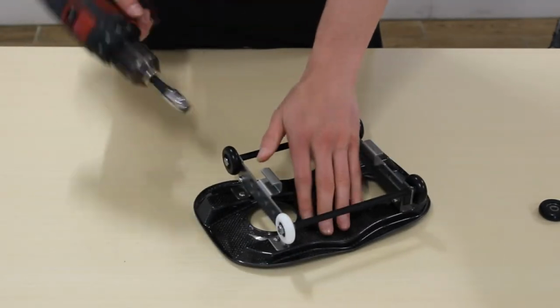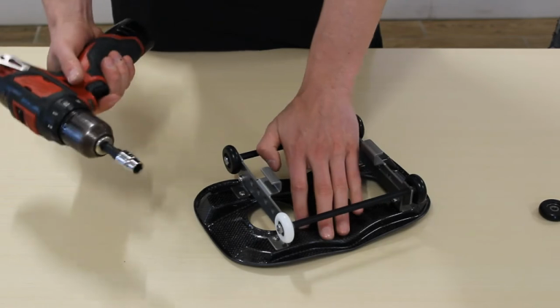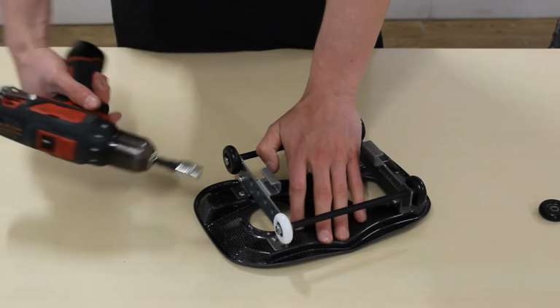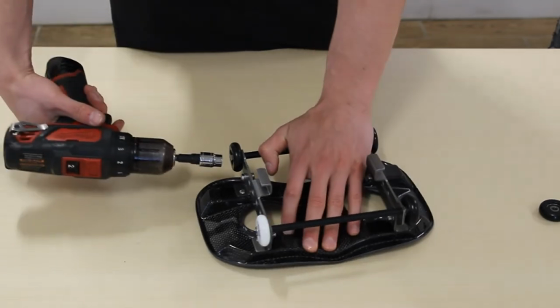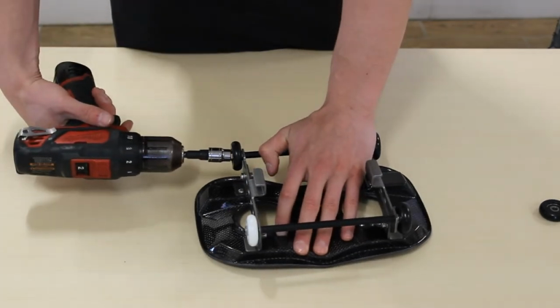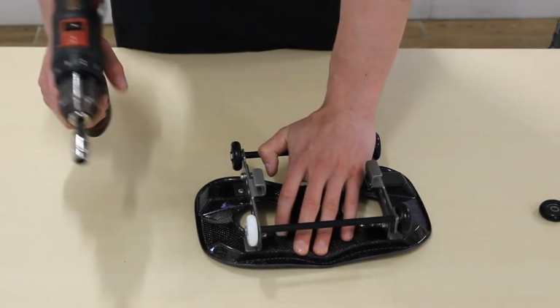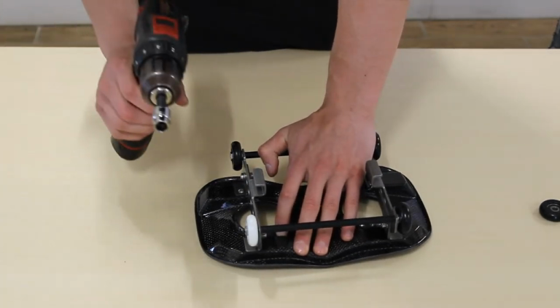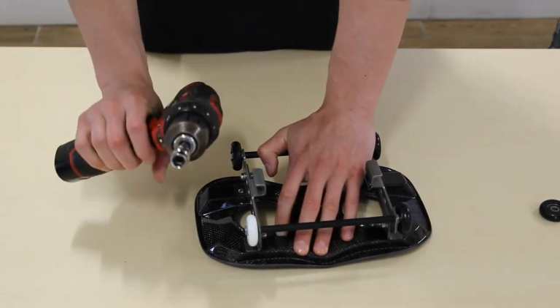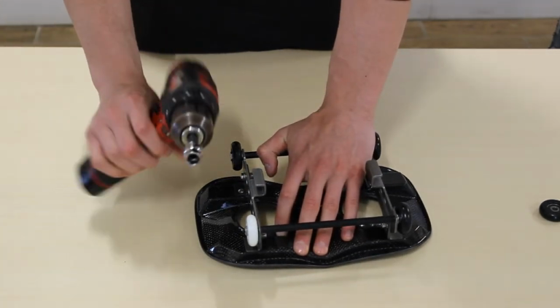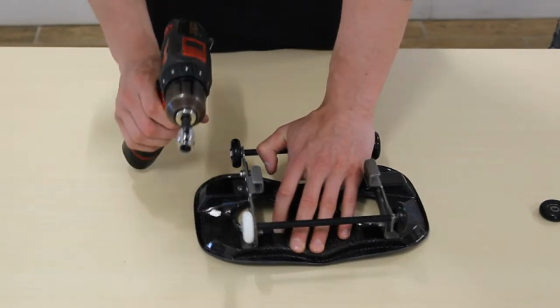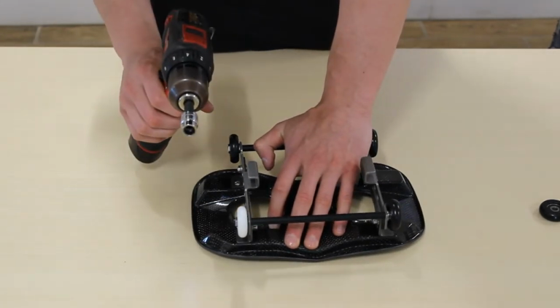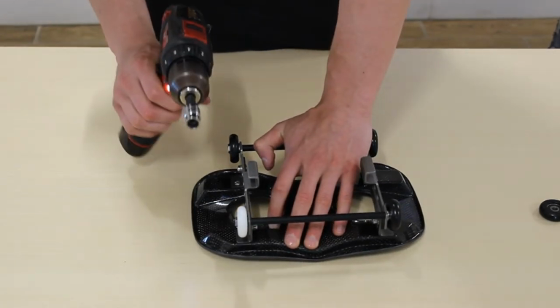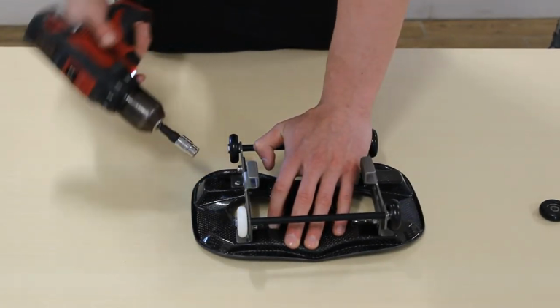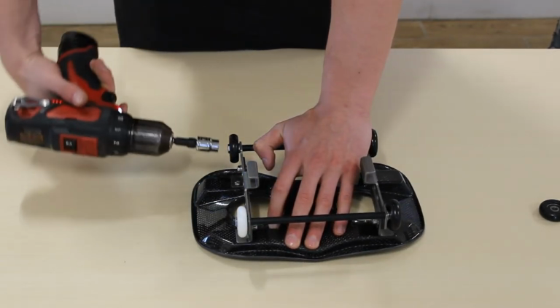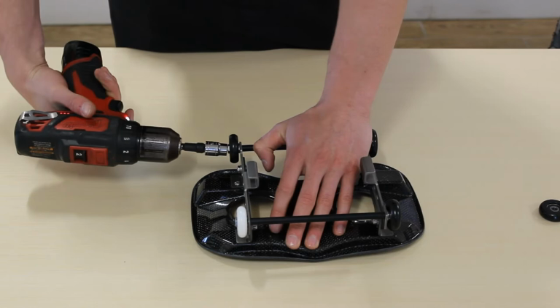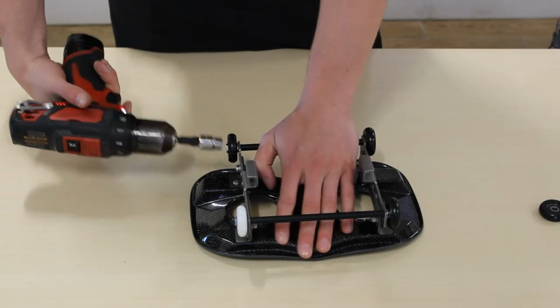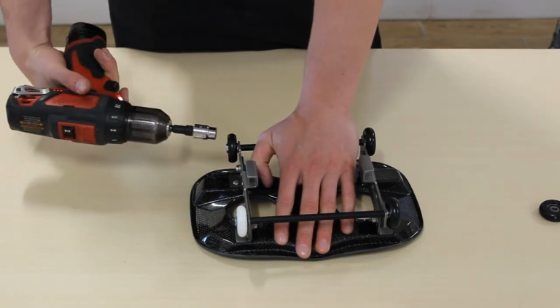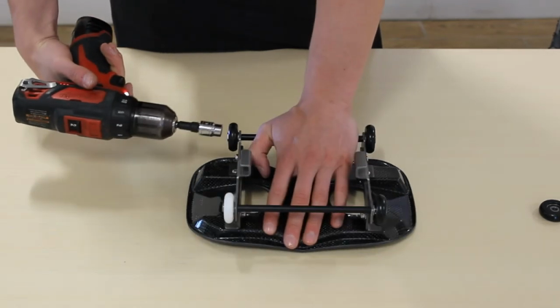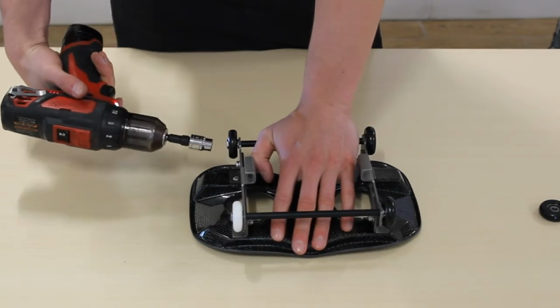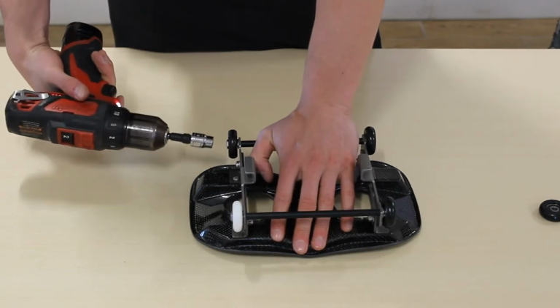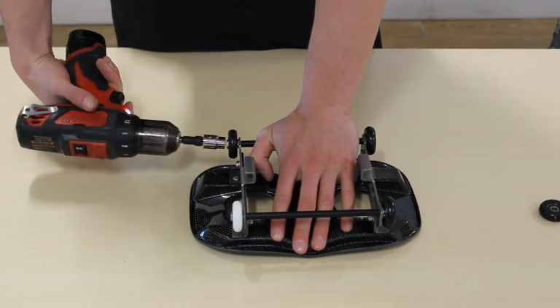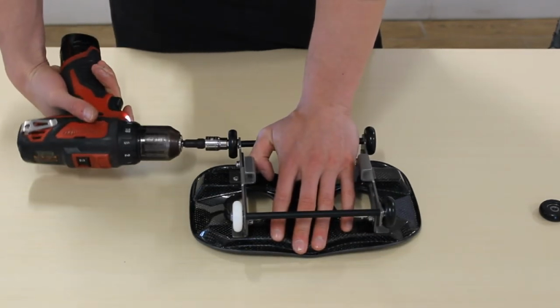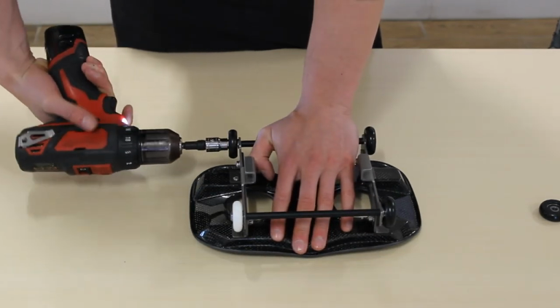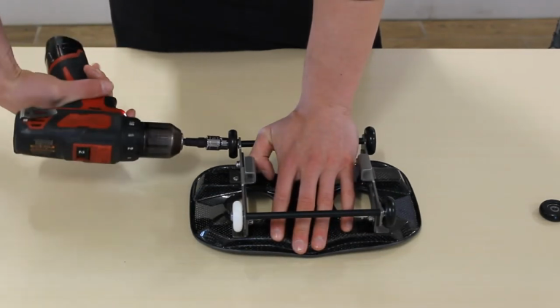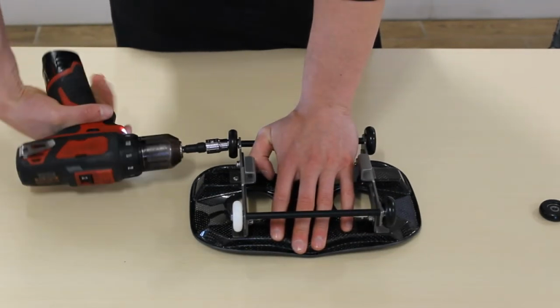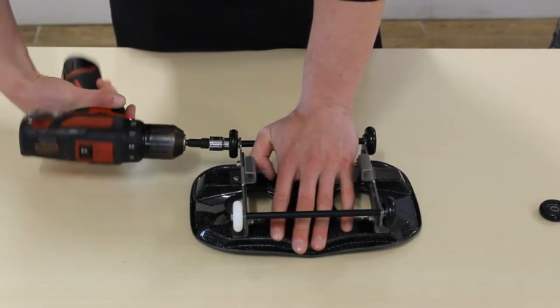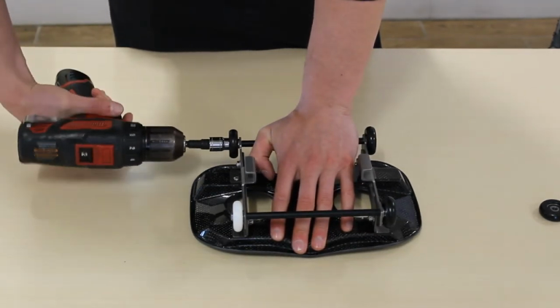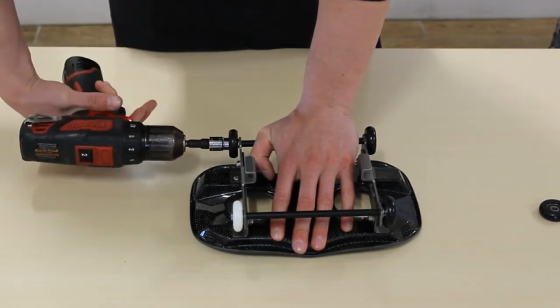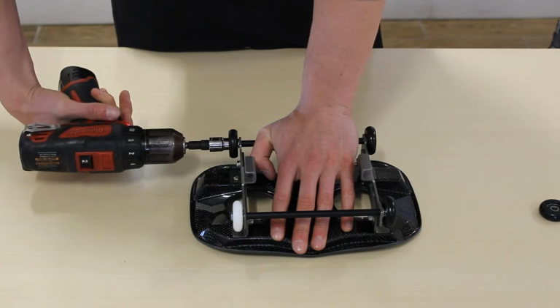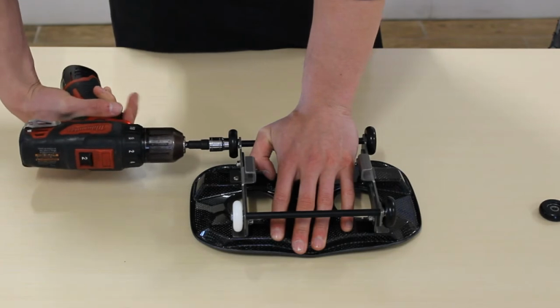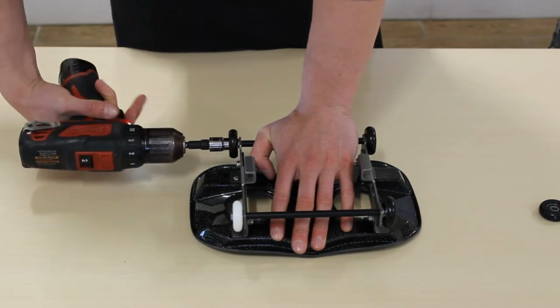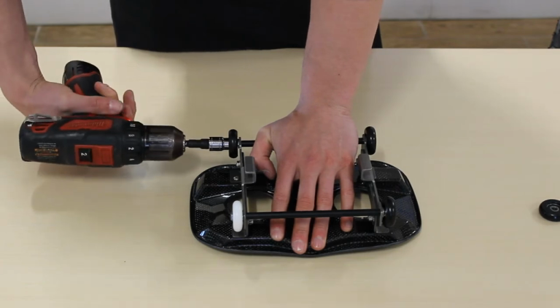Put that socket on the outside, make sure your drill is going in reverse, and then hold that seat down nice and firm so it doesn't whip up and hit you. Lock that on and then just slowly back out that wheel.